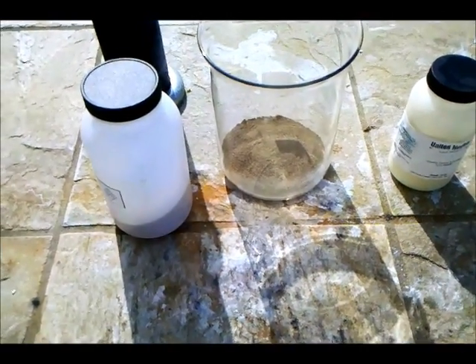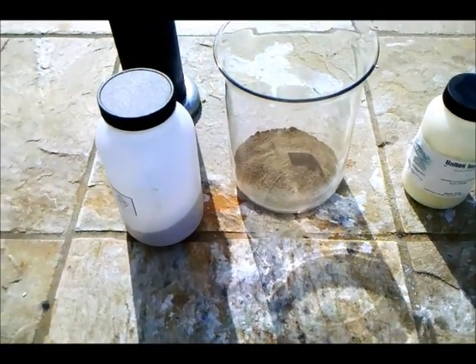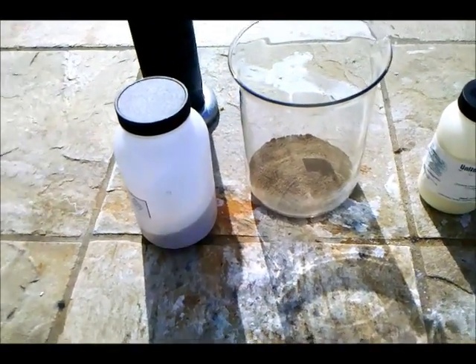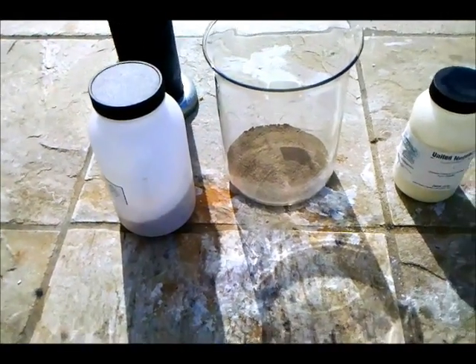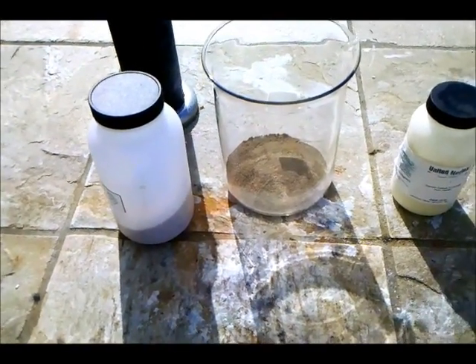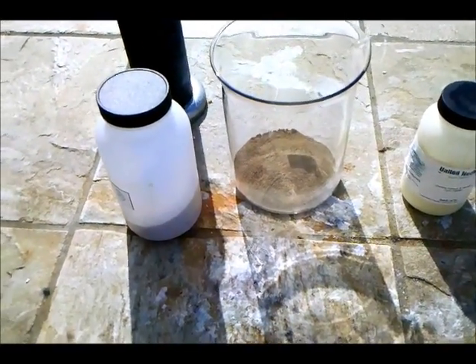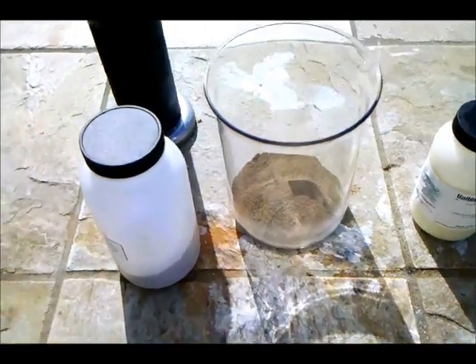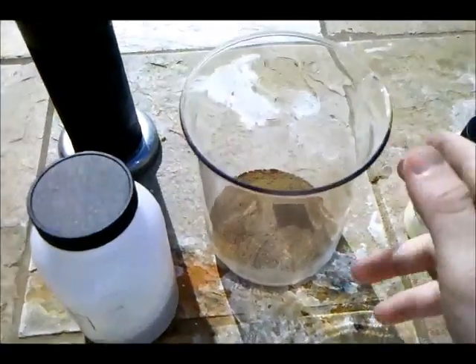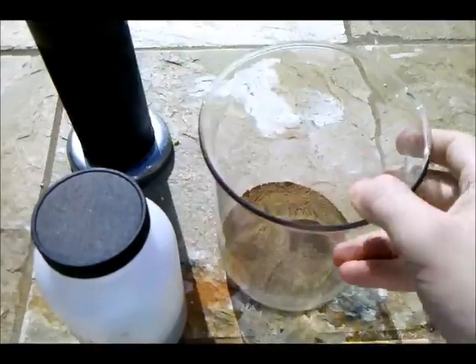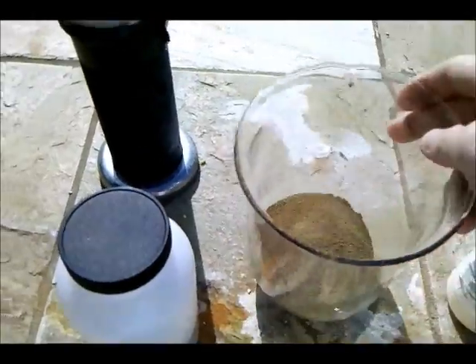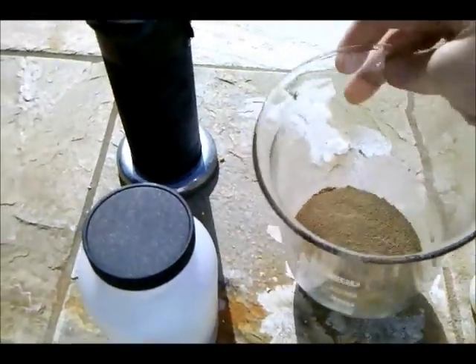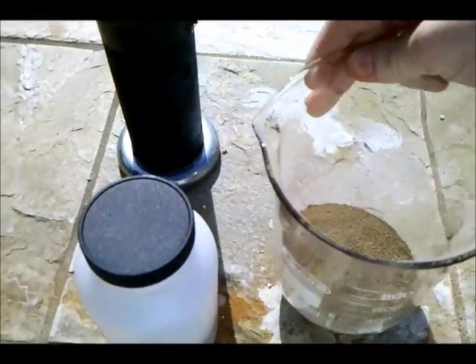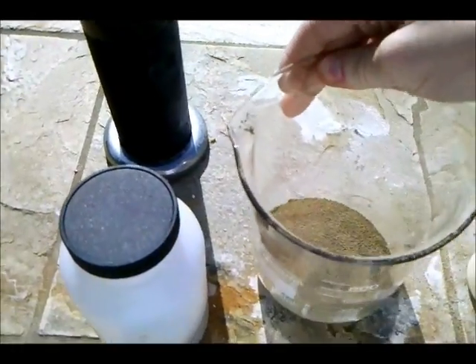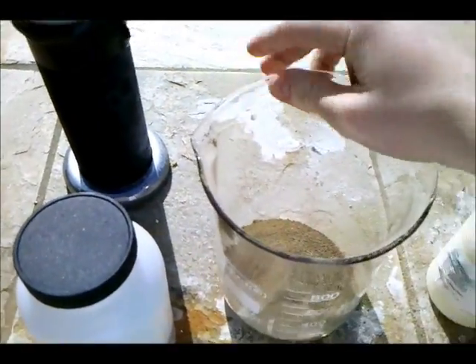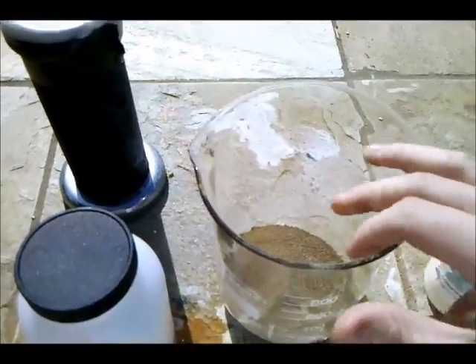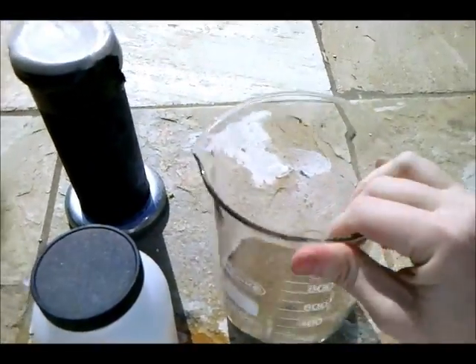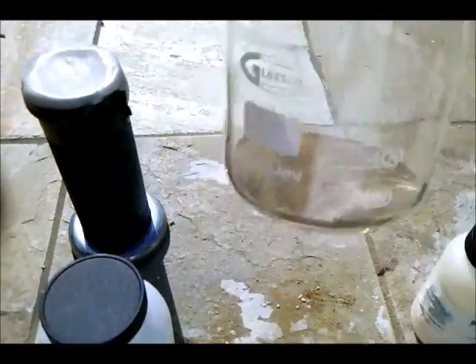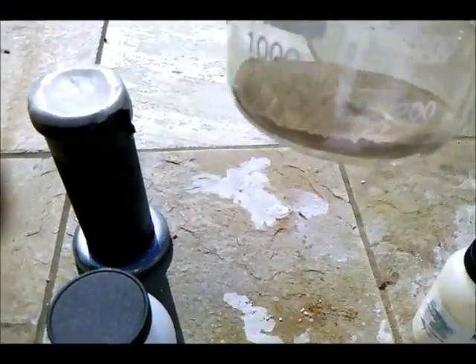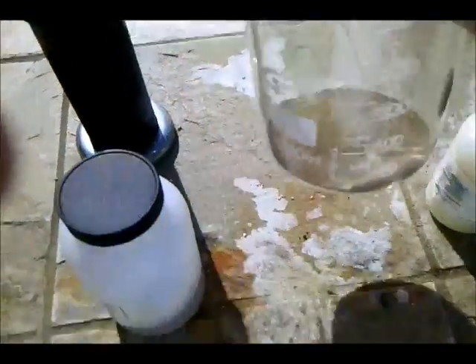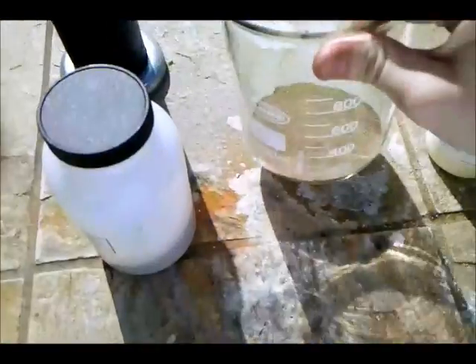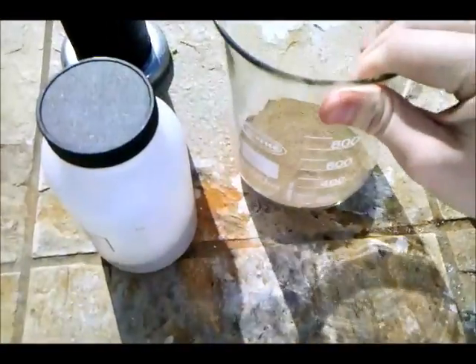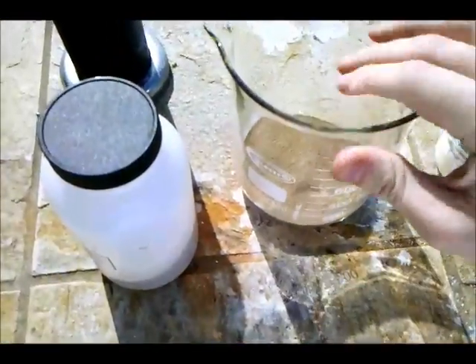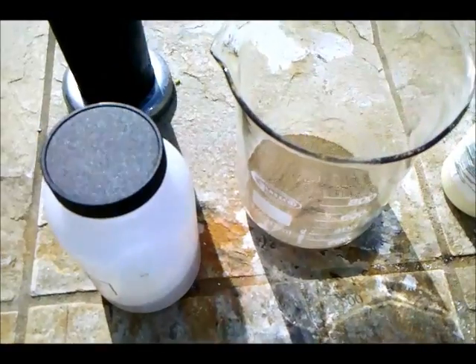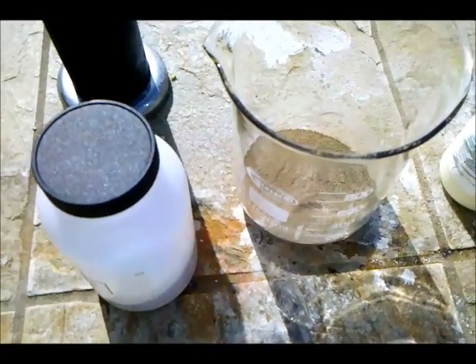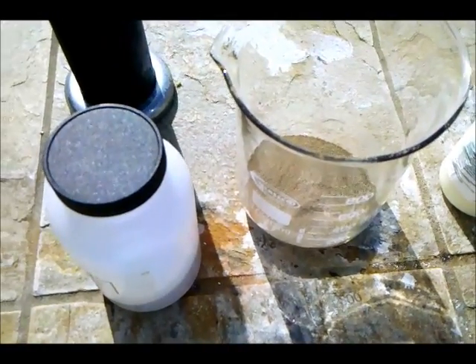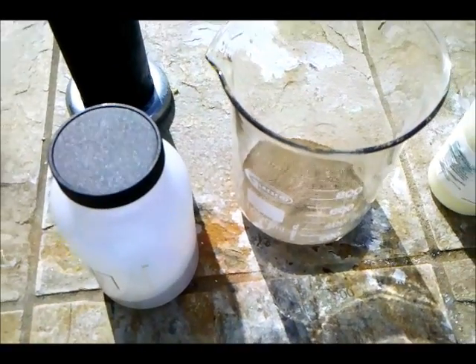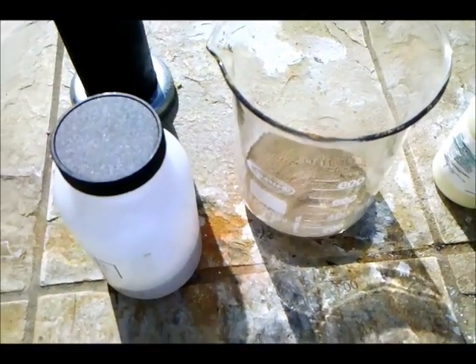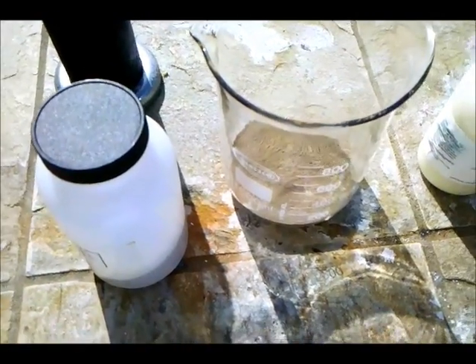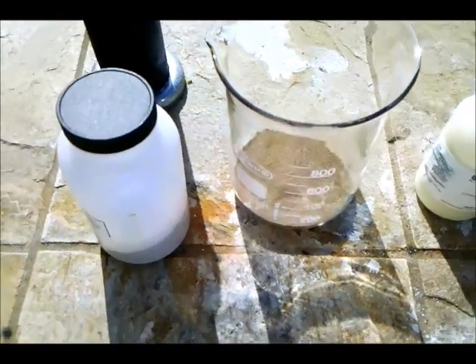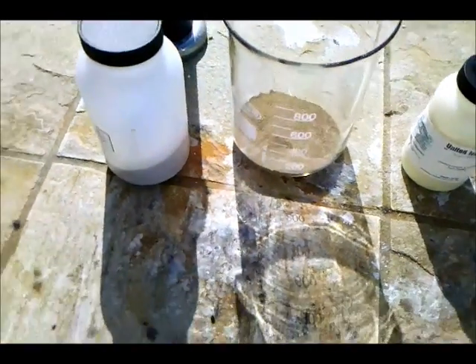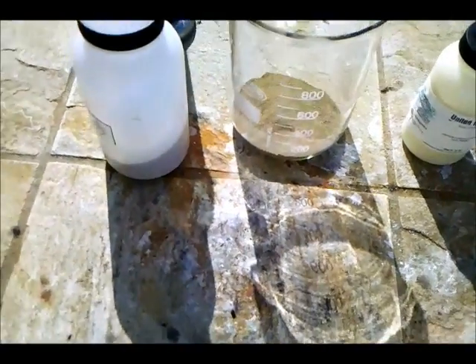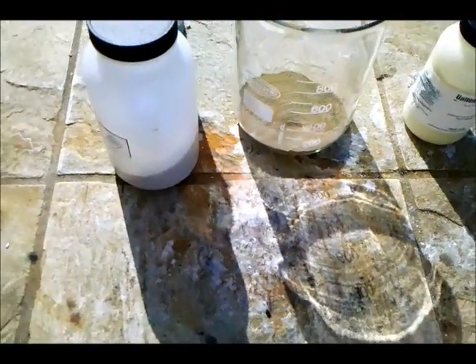Hey, everyone! In this video, I'm going to be isolating elemental silicon. My source of silicon is silicon dioxide, which is sand. And the reaction is an aluminothermic reaction, which is a thermite-type reaction.